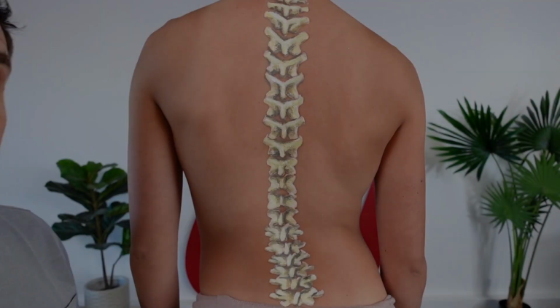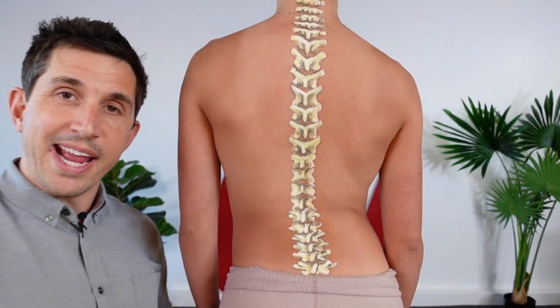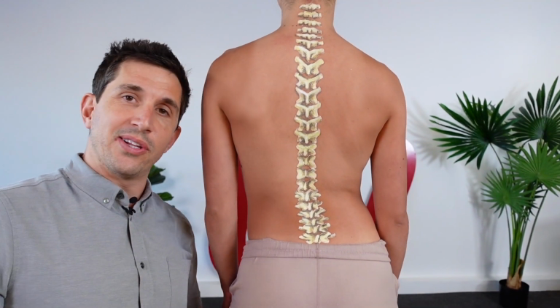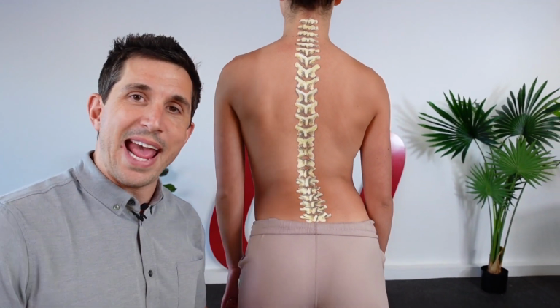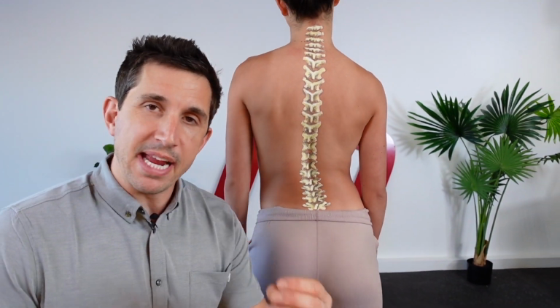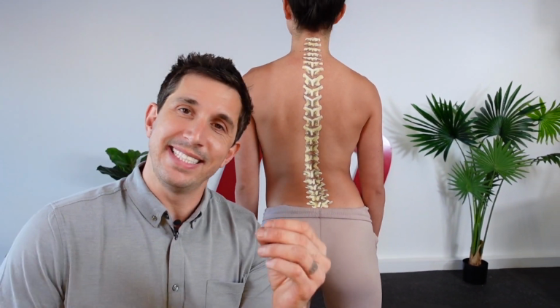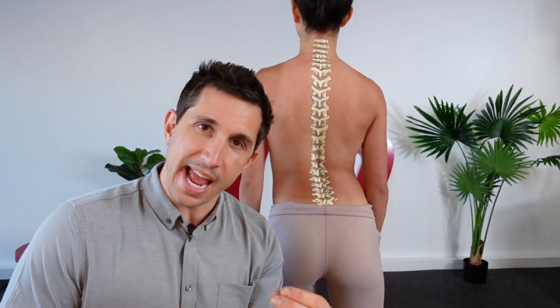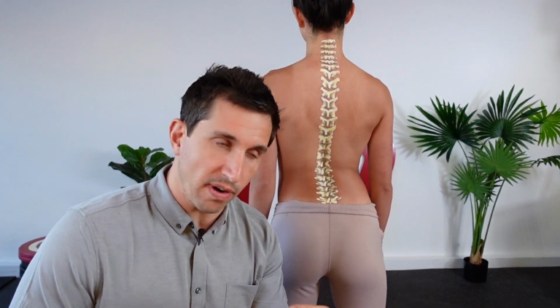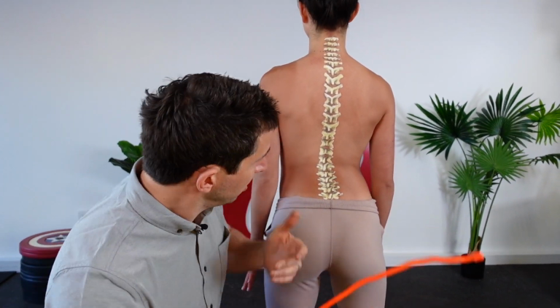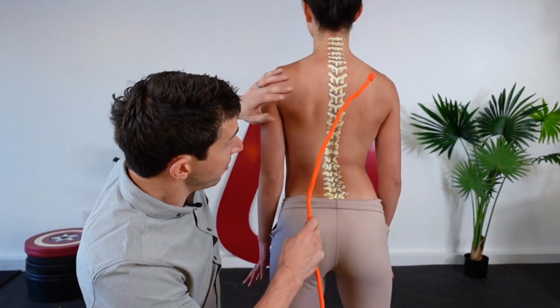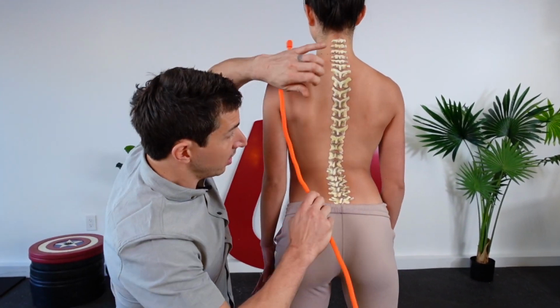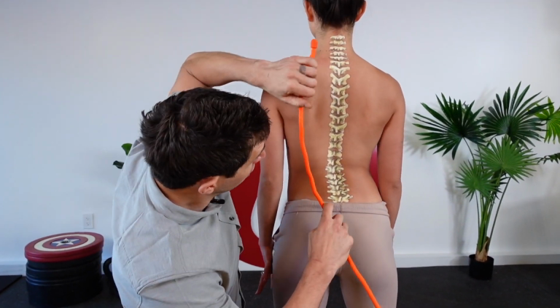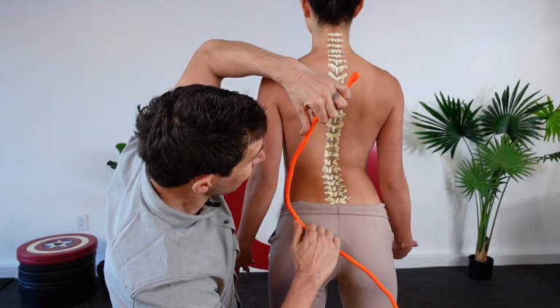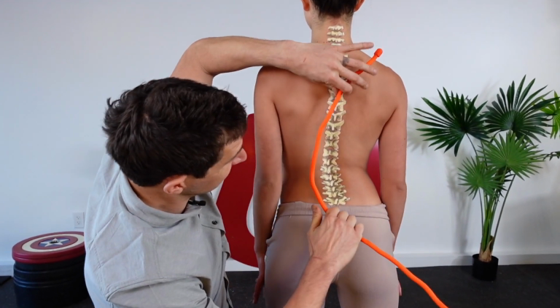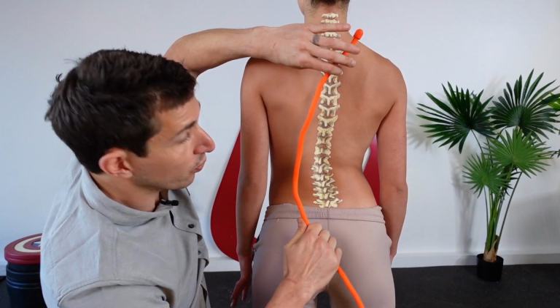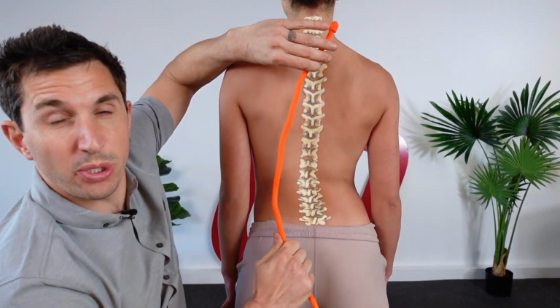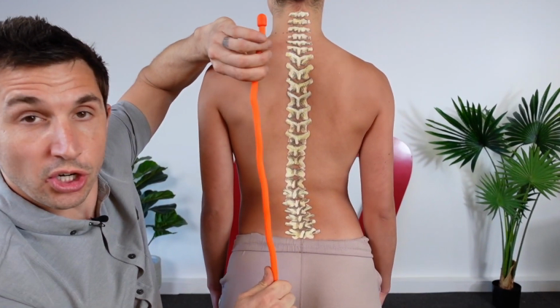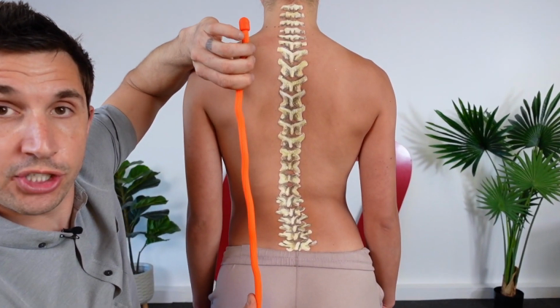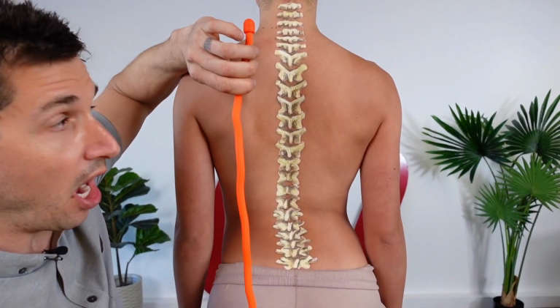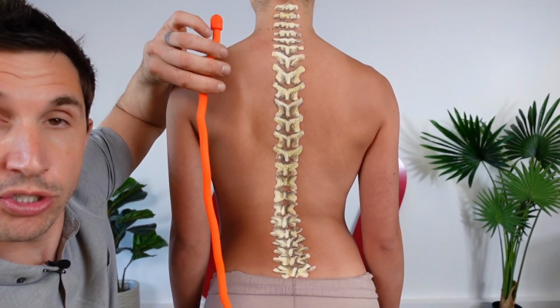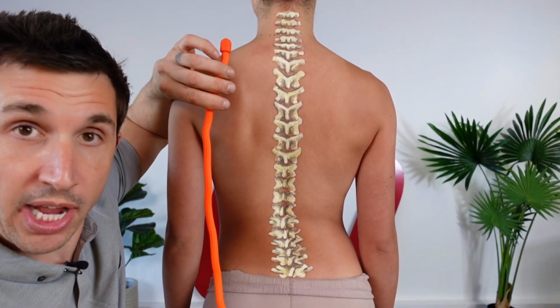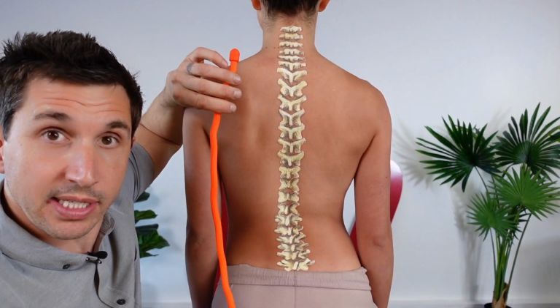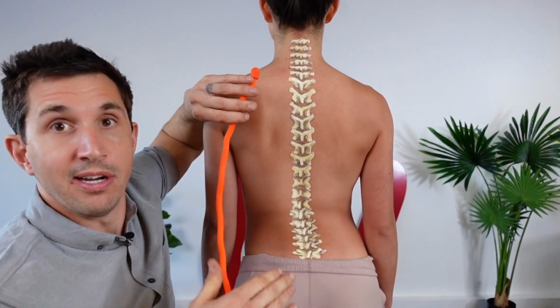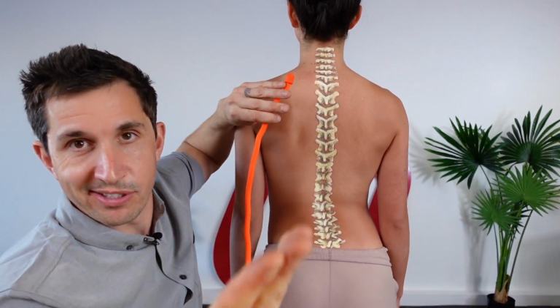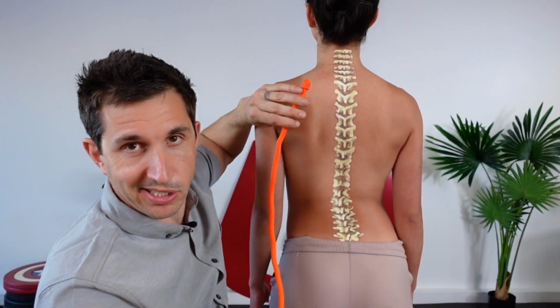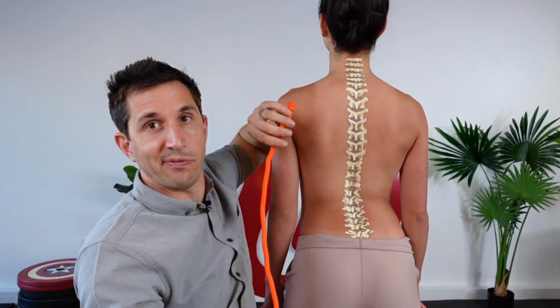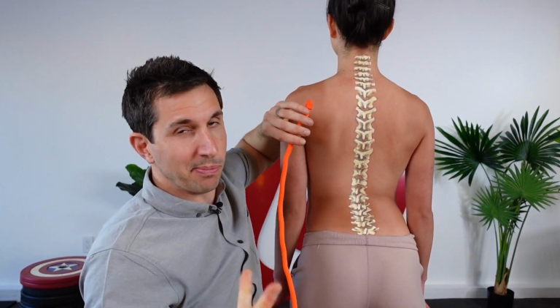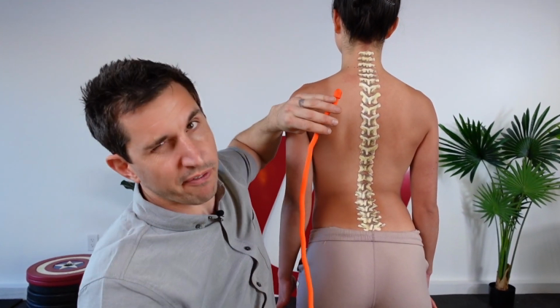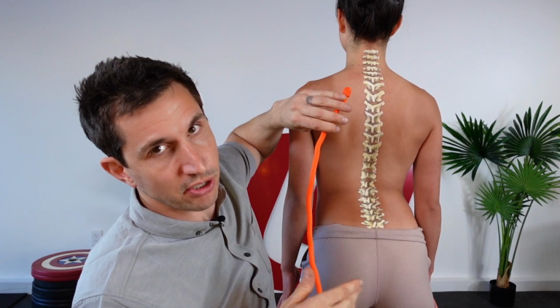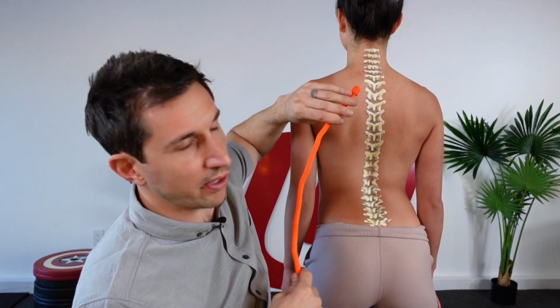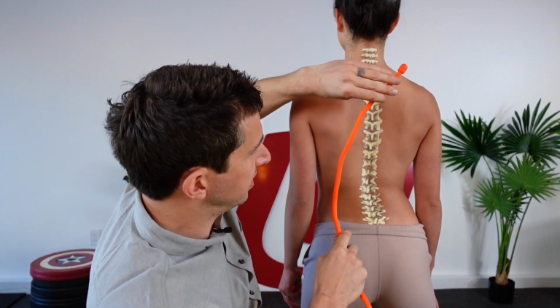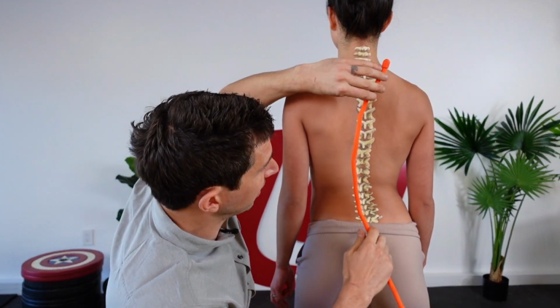Today you're going to learn a basic dead hang stretch that could possibly reduce the curvature of scoliosis — structural, functional, probably more functional scoliosis than structural.